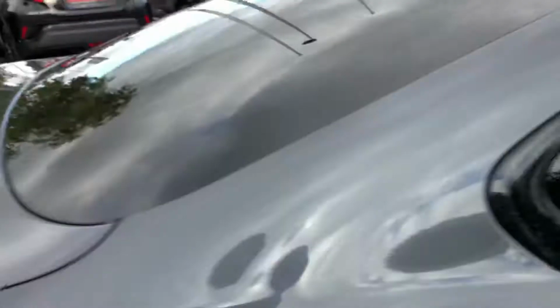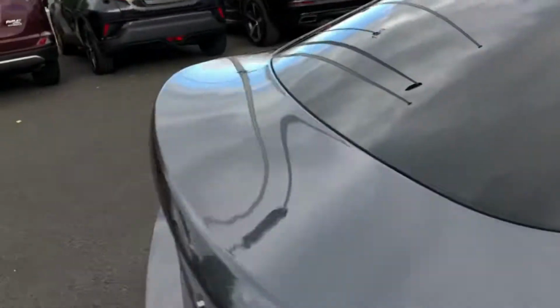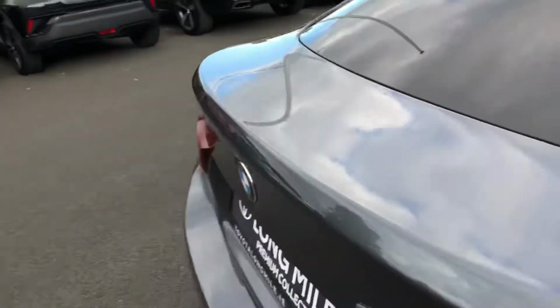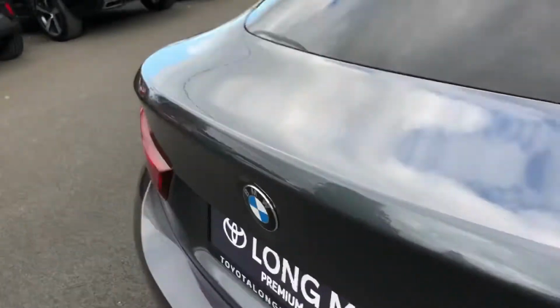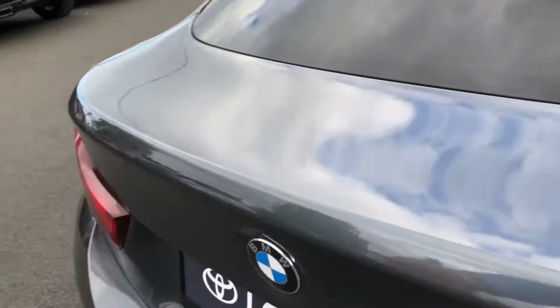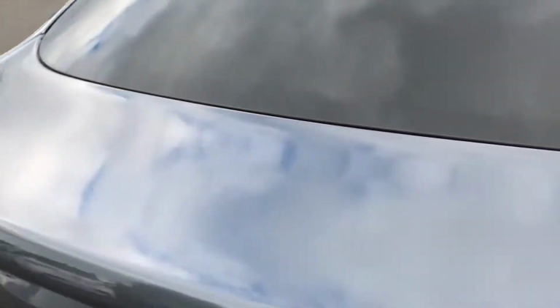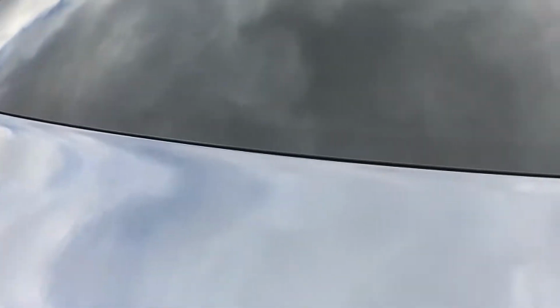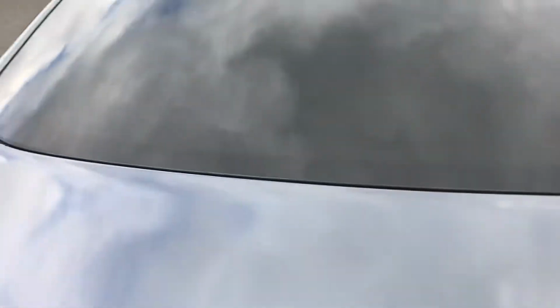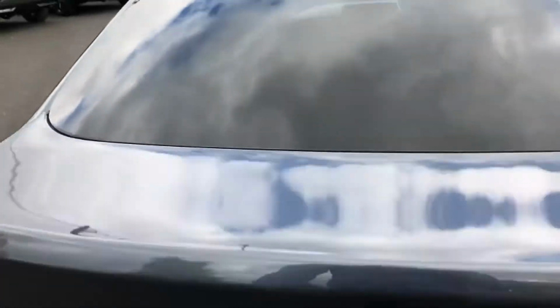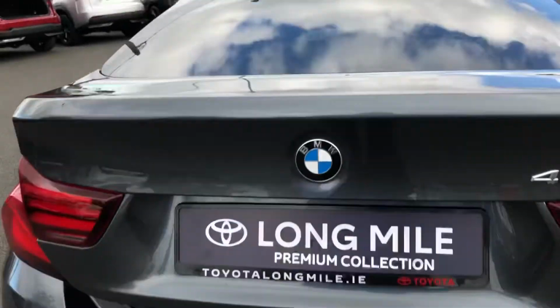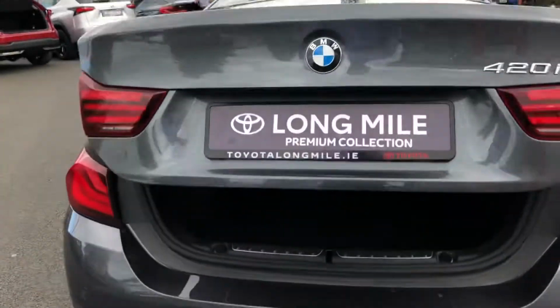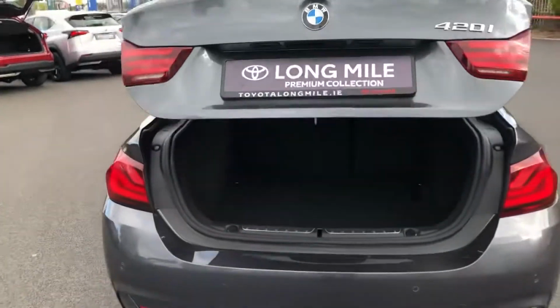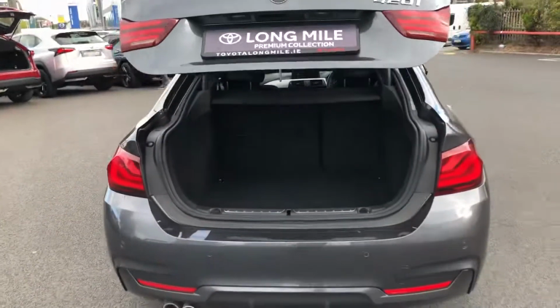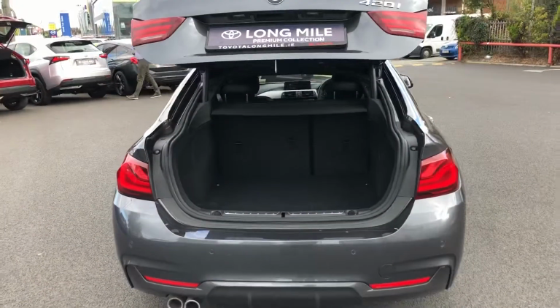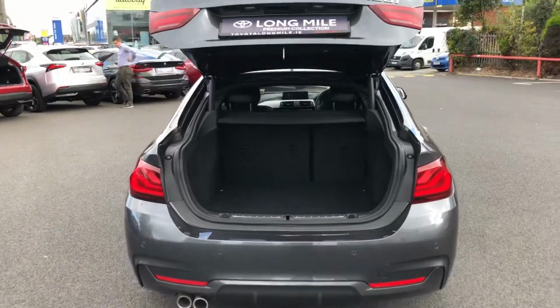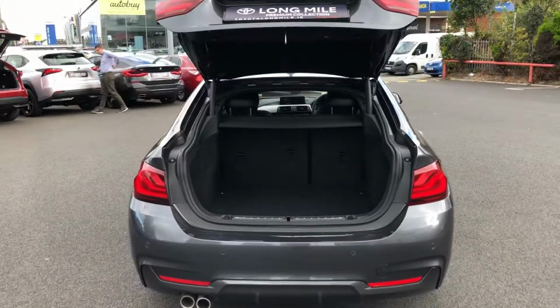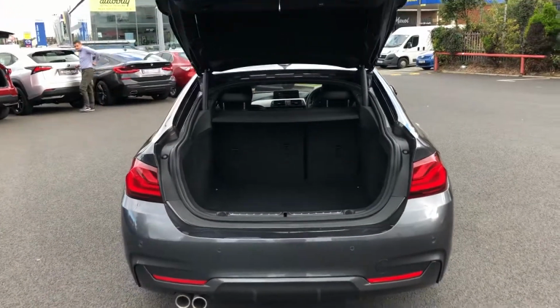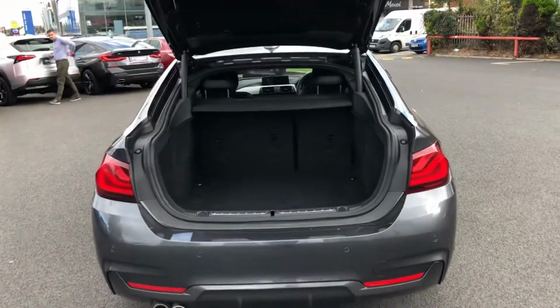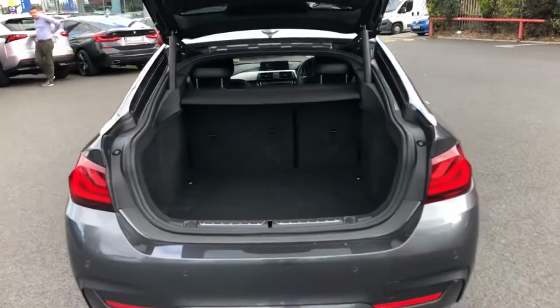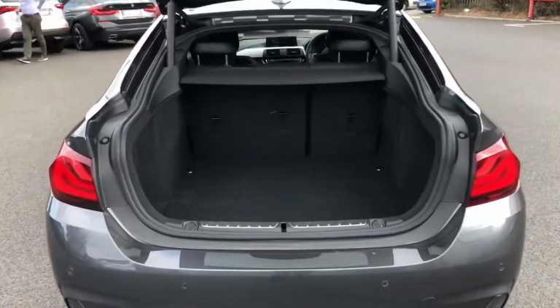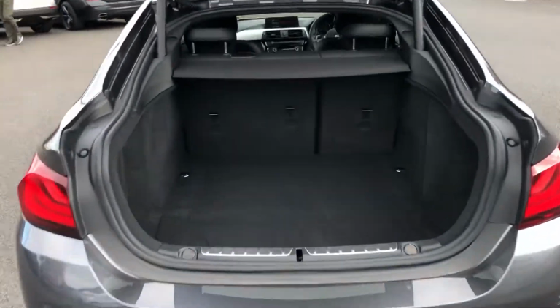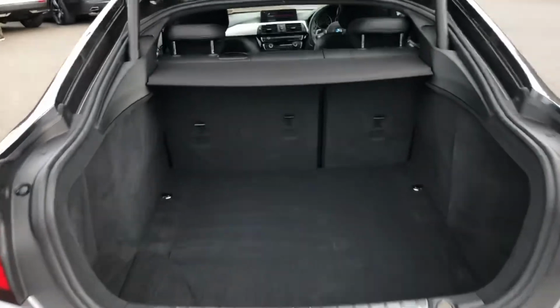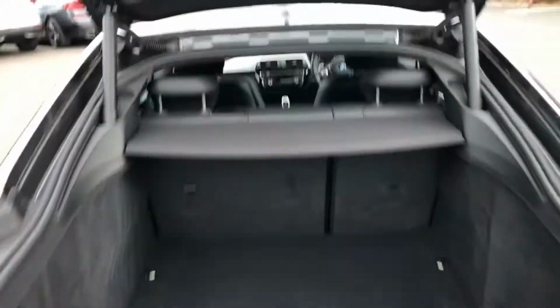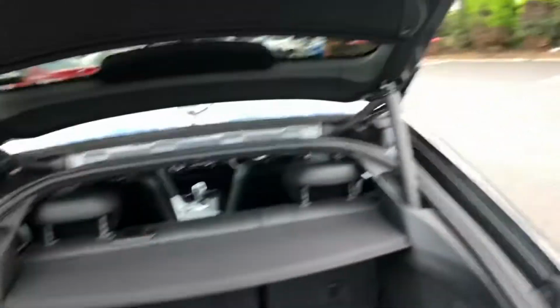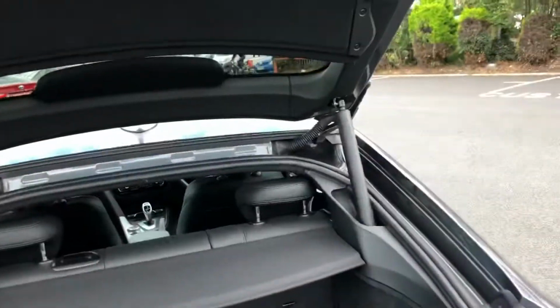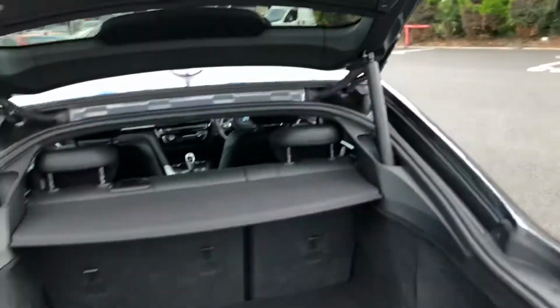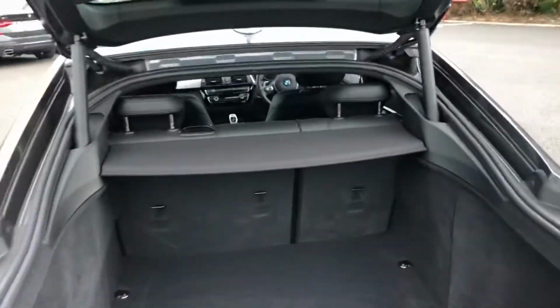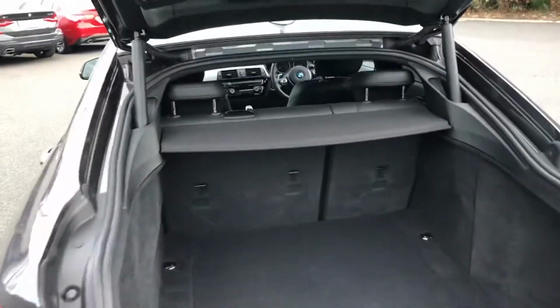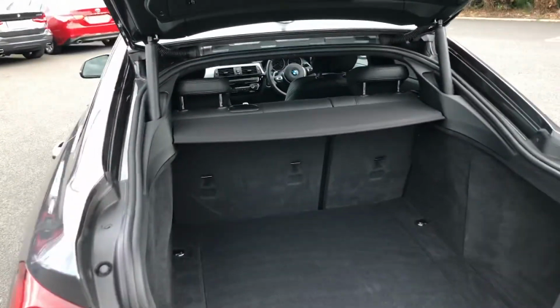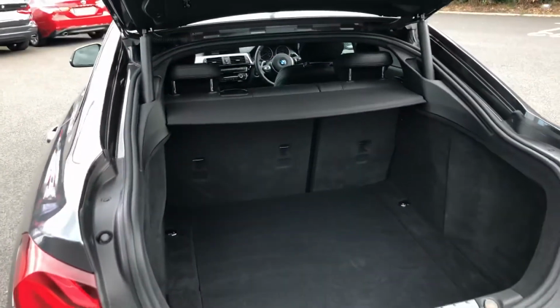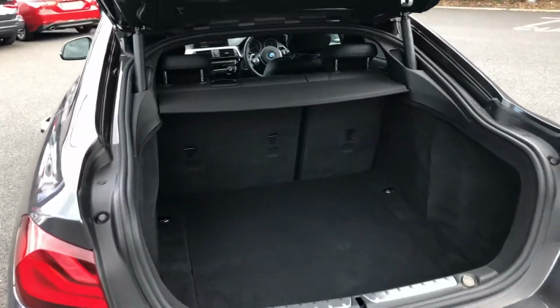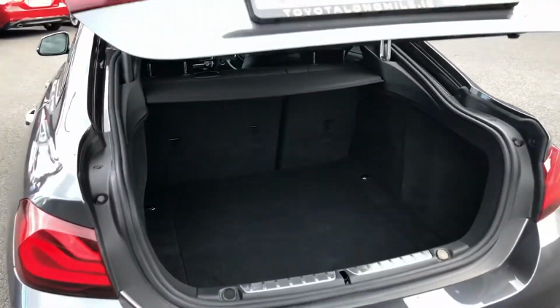Moving on to the boot — there's the automatic tailgate. Lots of room for storage there. The back seats fold down for a 60-40 split.